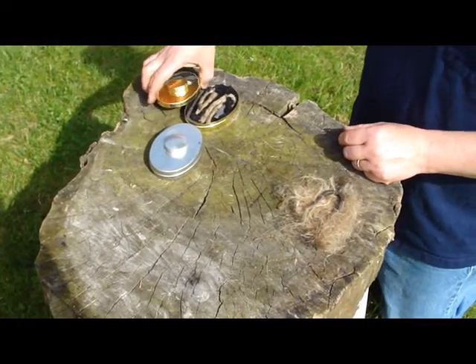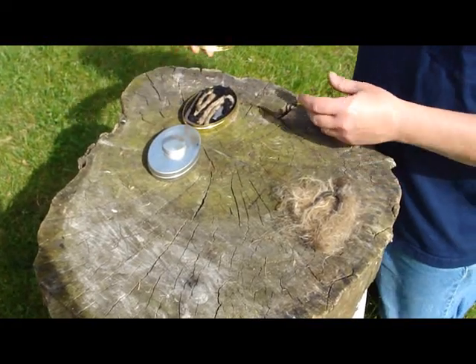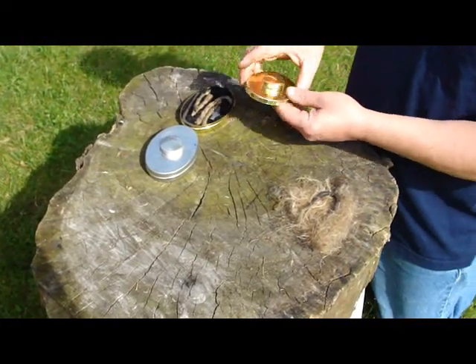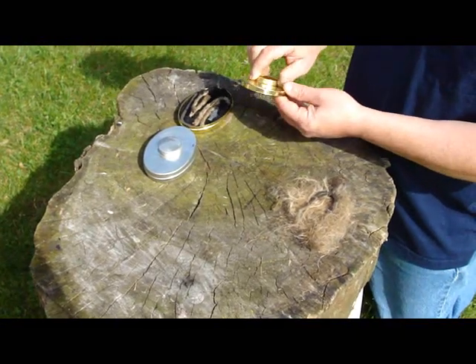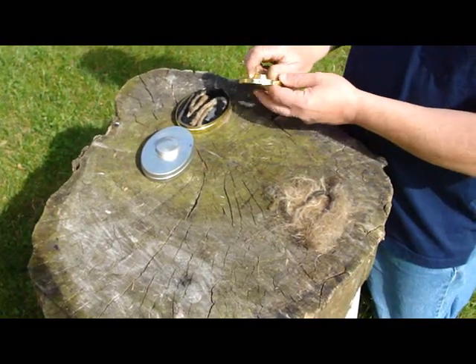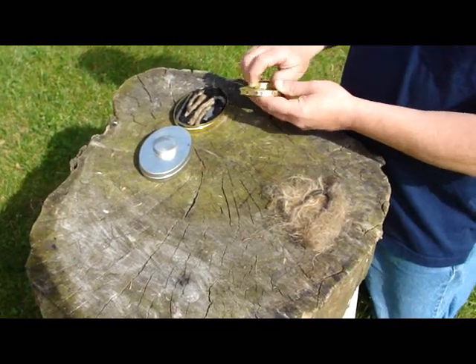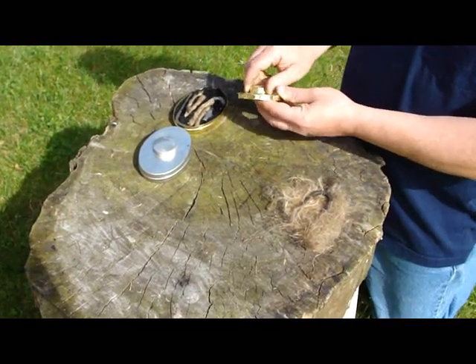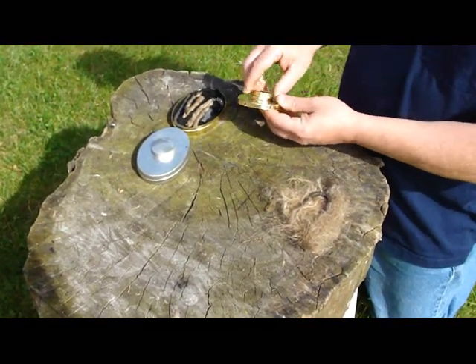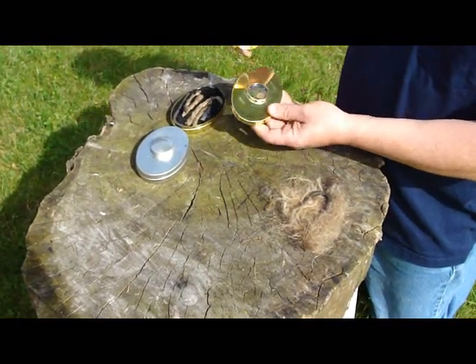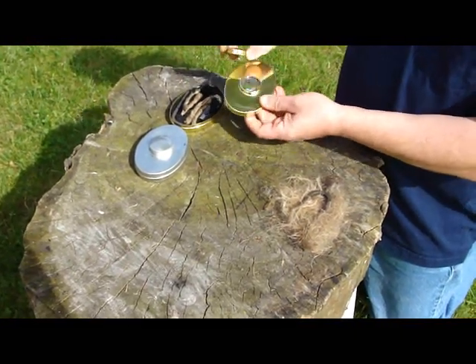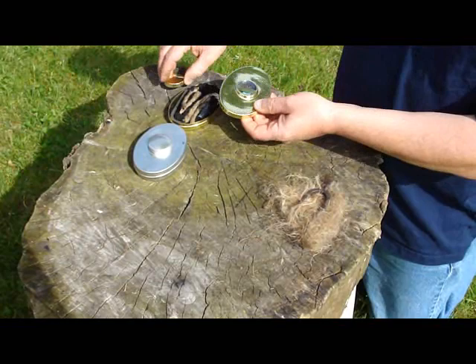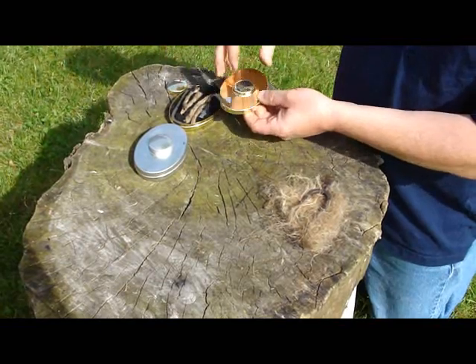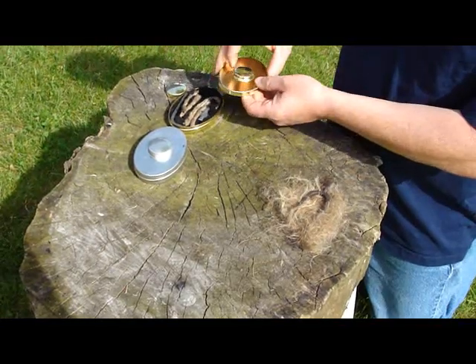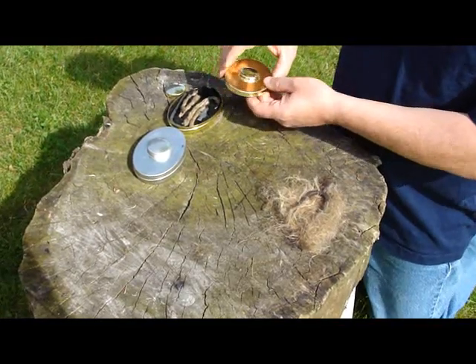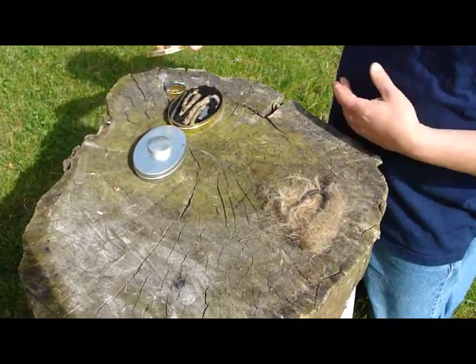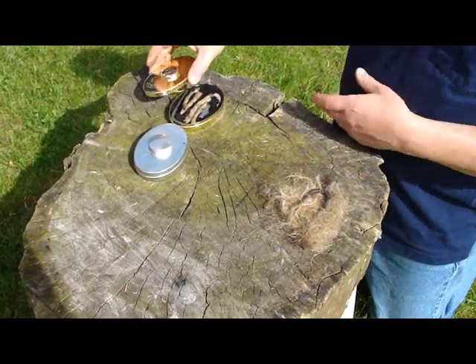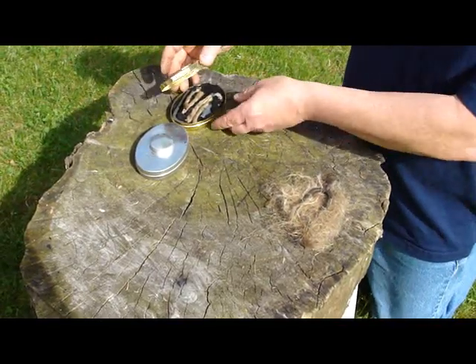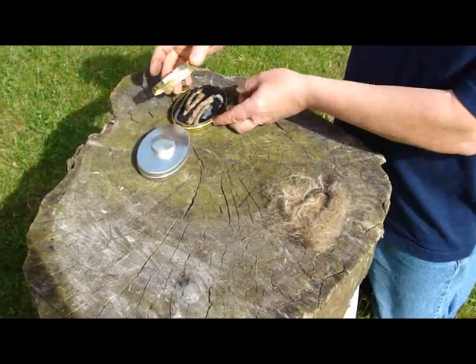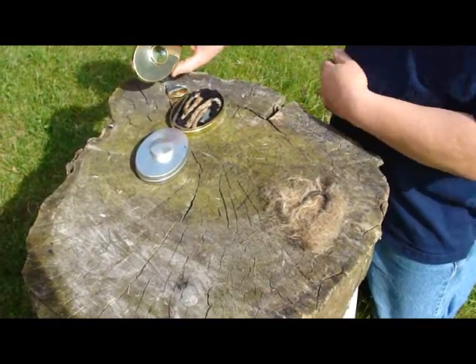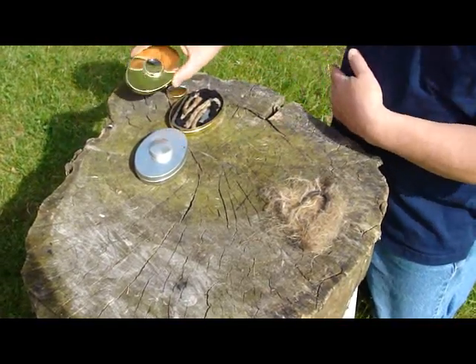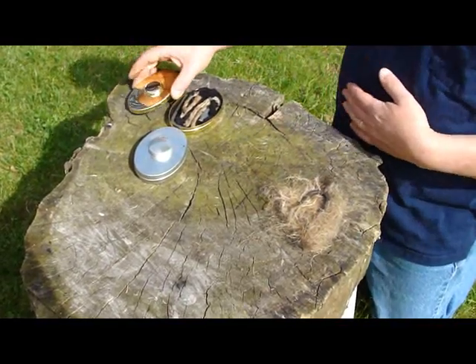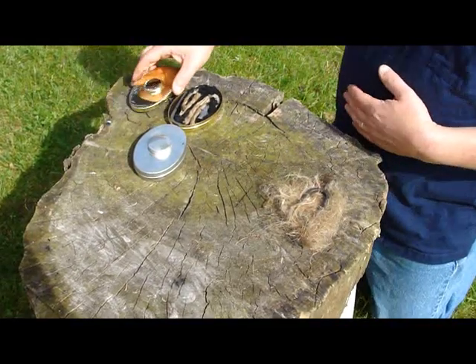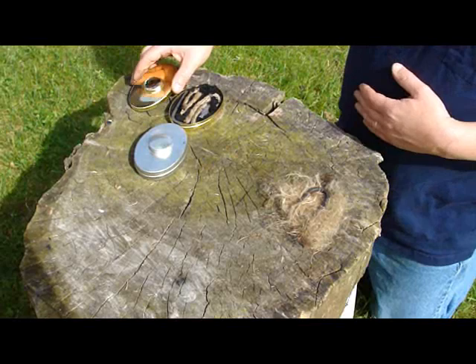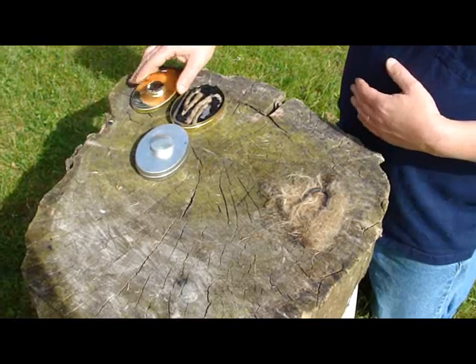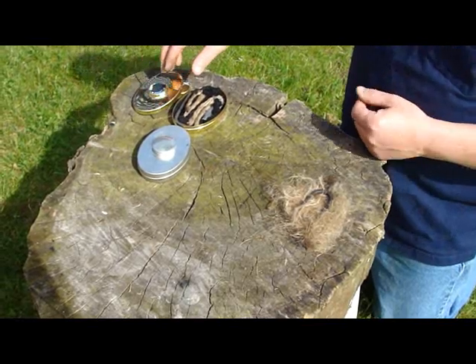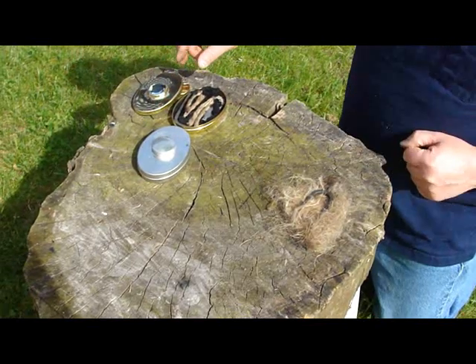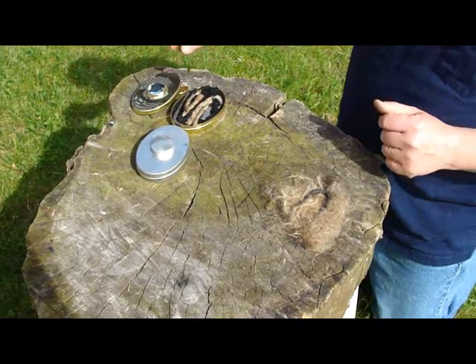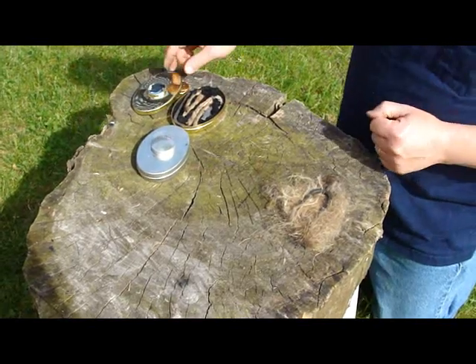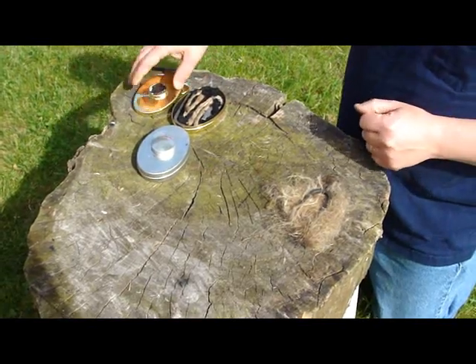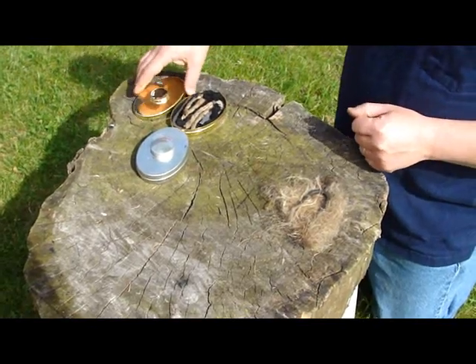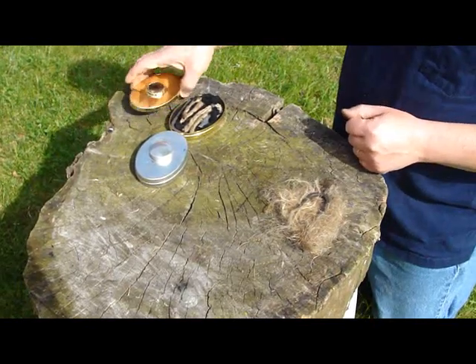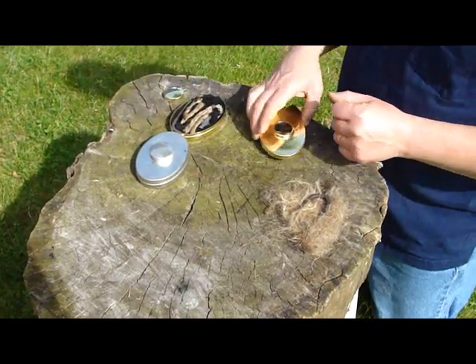Making a fire with the Cash Manufacturing Survivalist Fire Starting Kit. It comes in a brass box with a magnifying lens. I think the sun is bright enough we can use the lens this time.